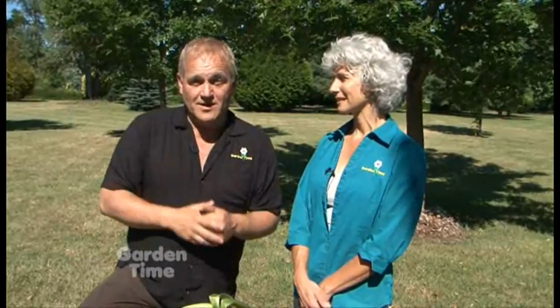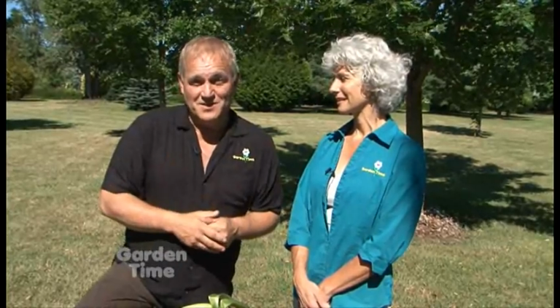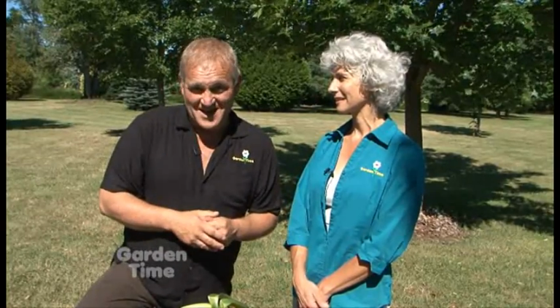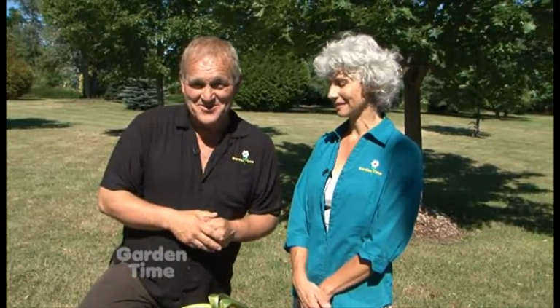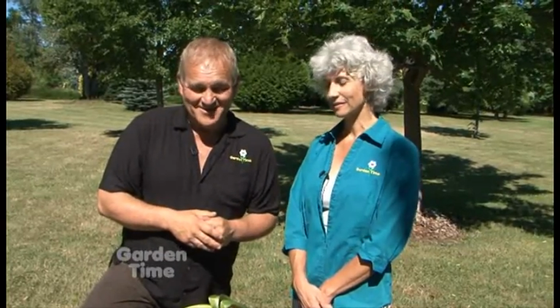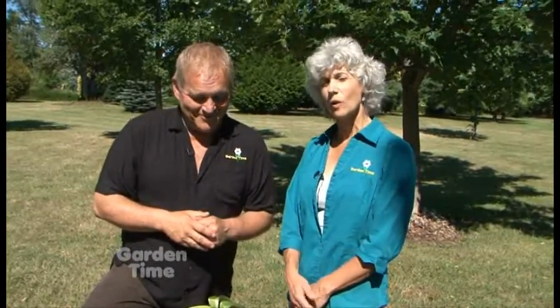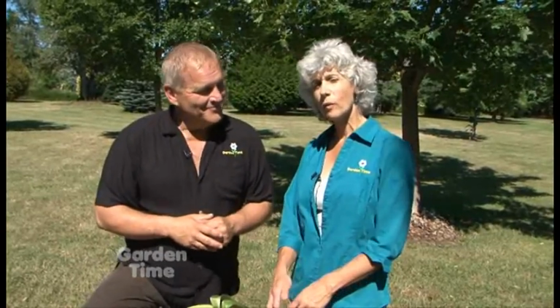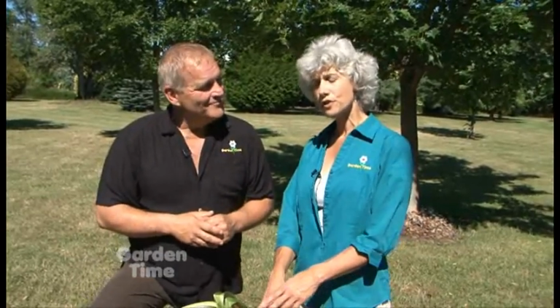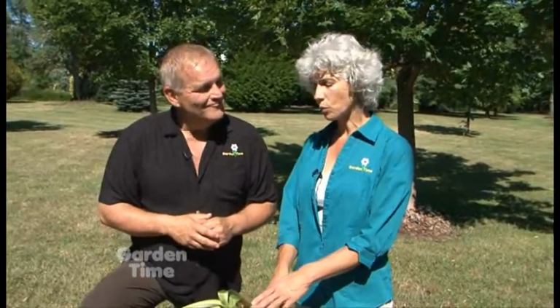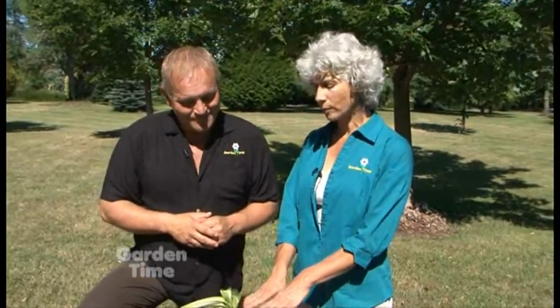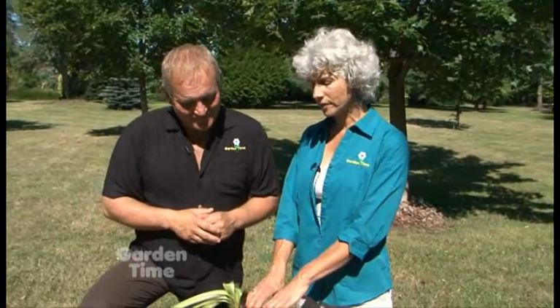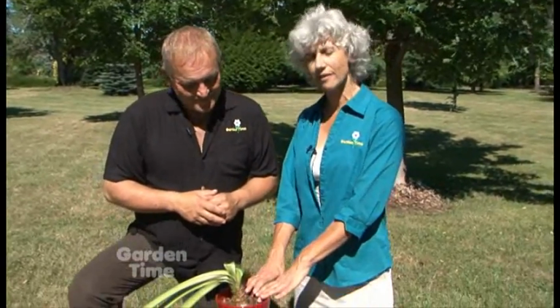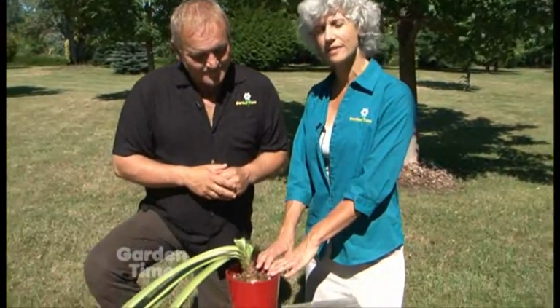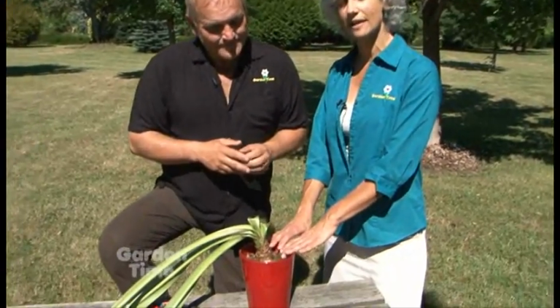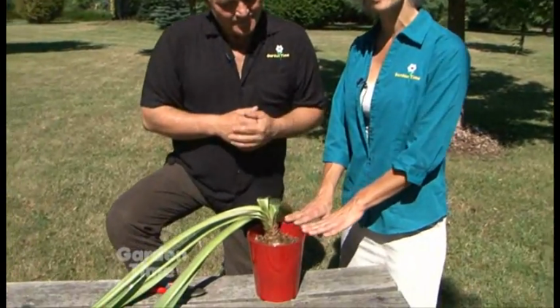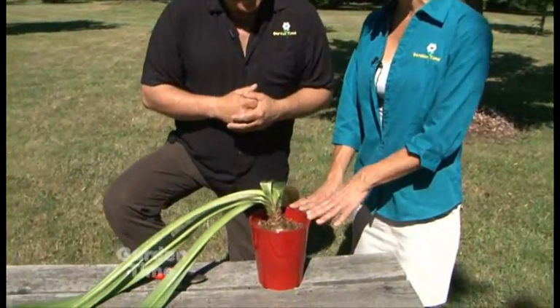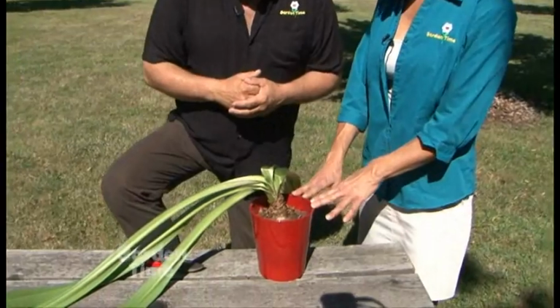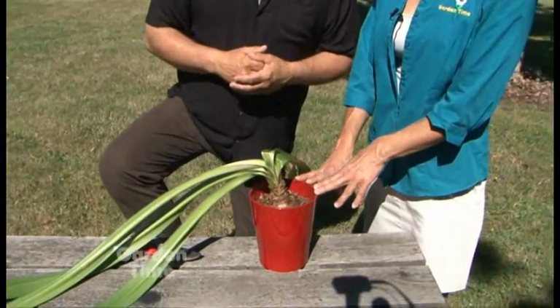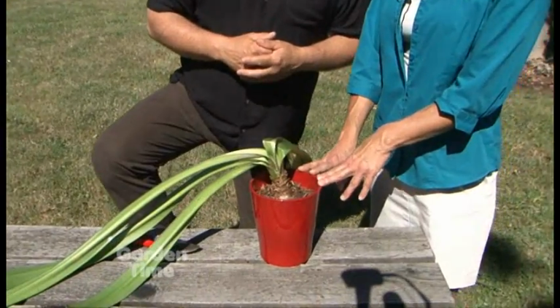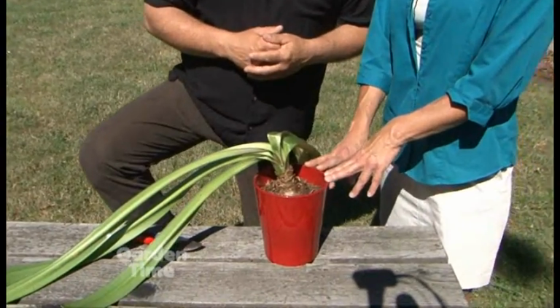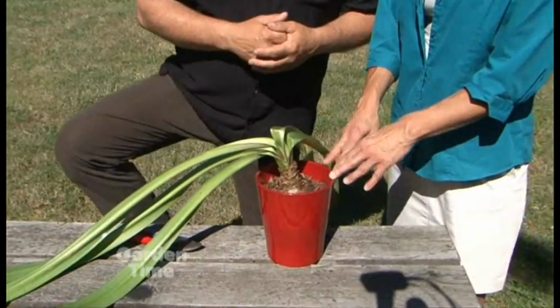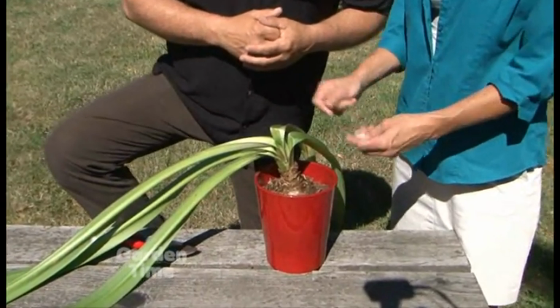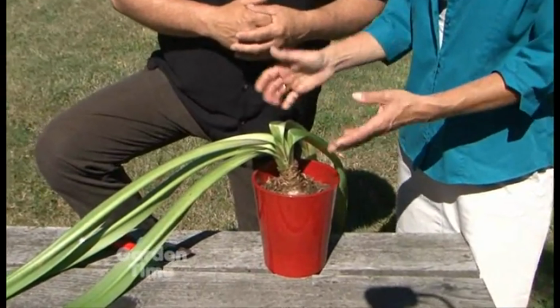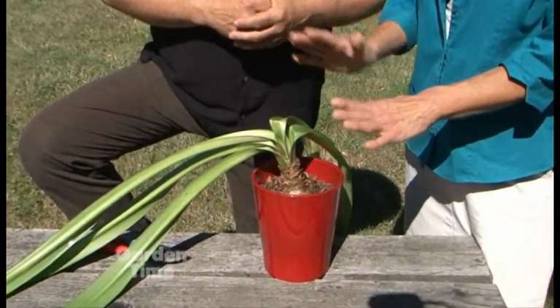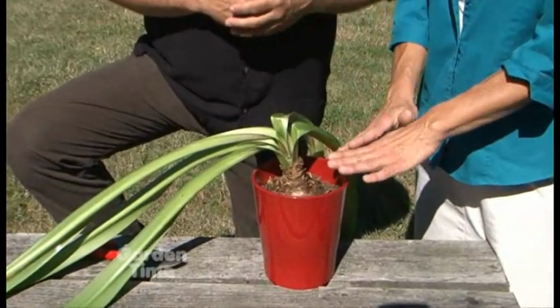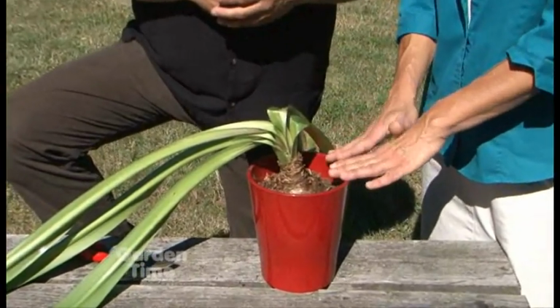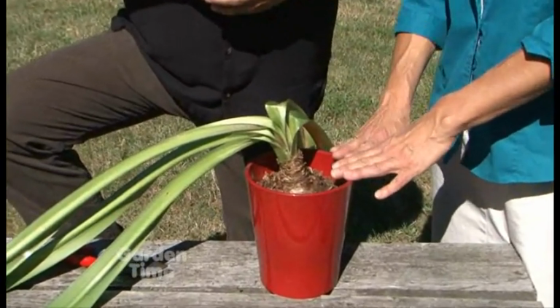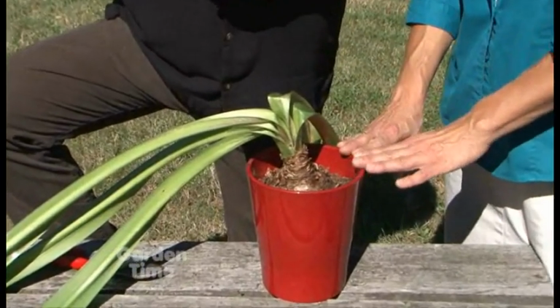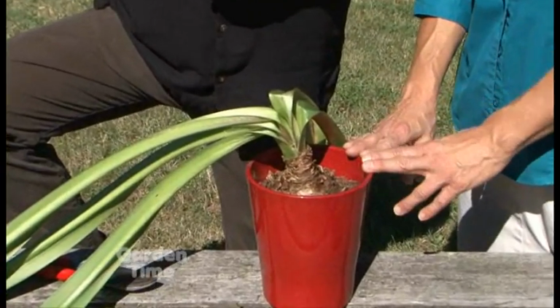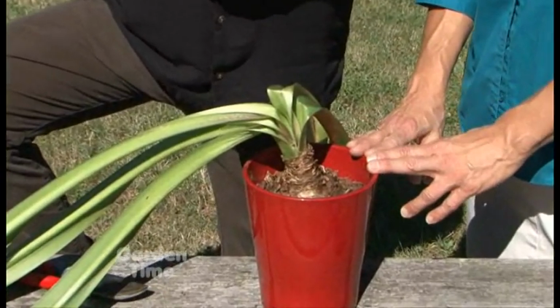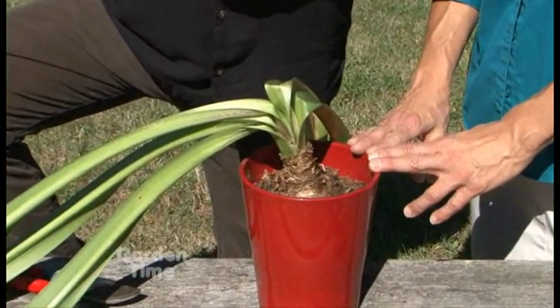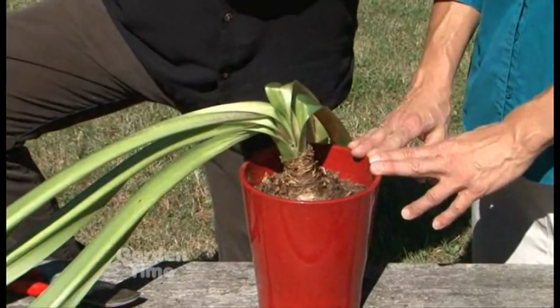When the weather turned warm, we put this out on the deck so it would get some extra sunshine. You want to make sure that the bulb got nice and nourished for the coming holiday season.